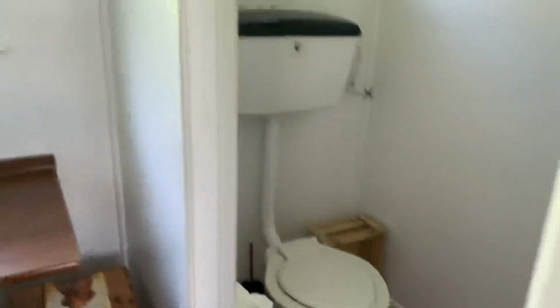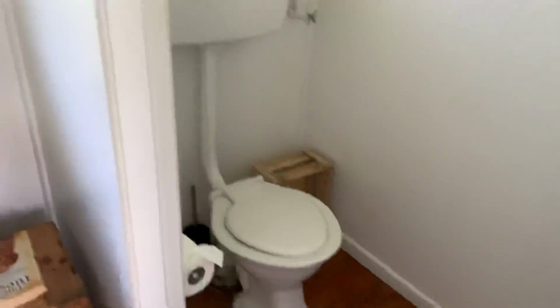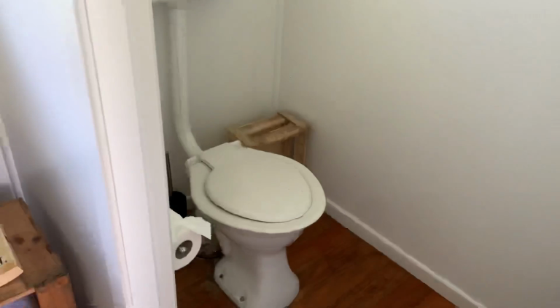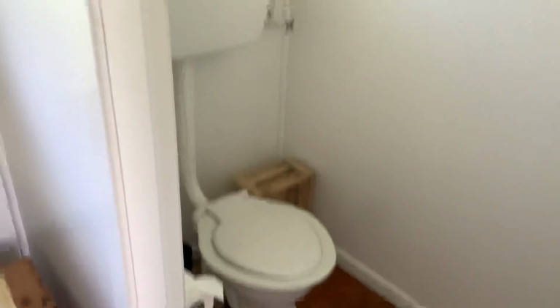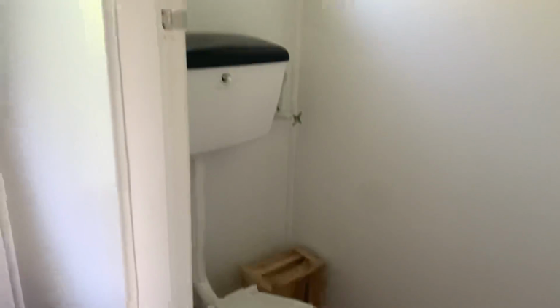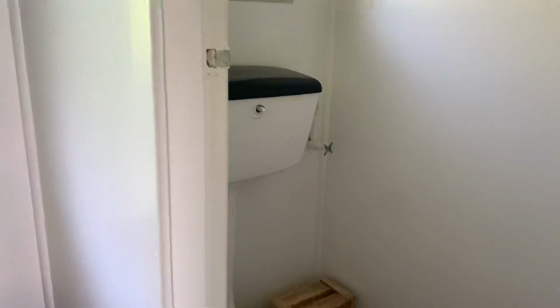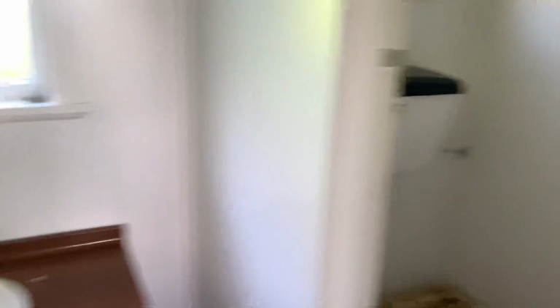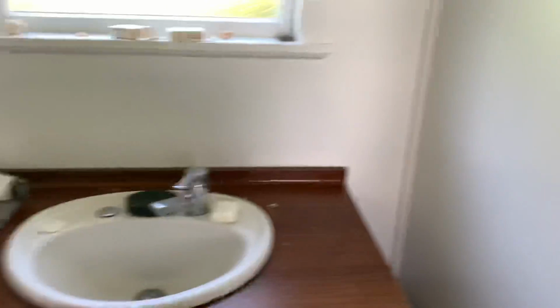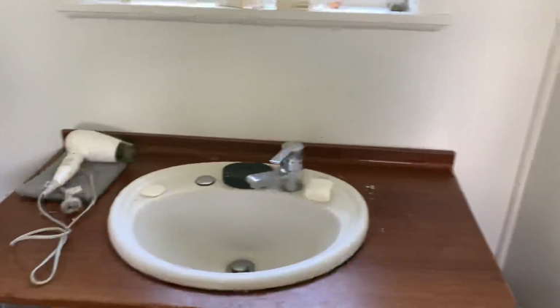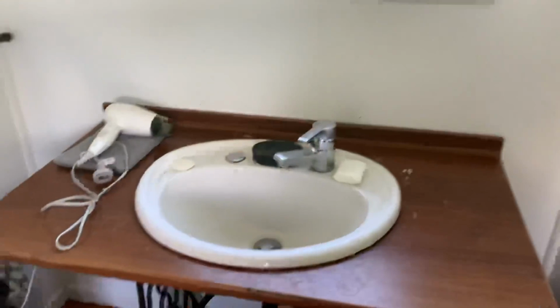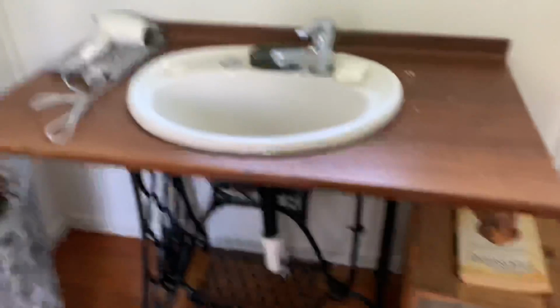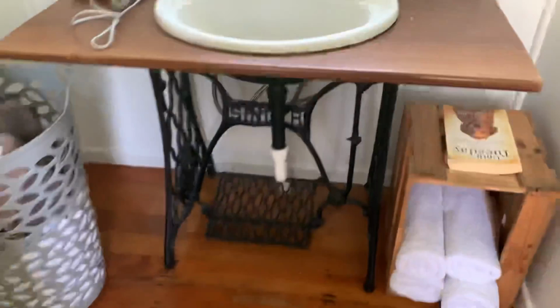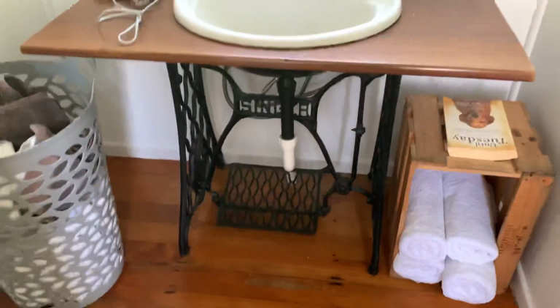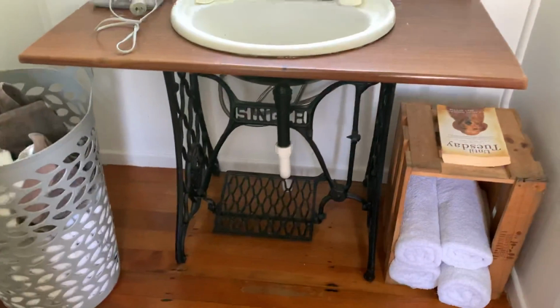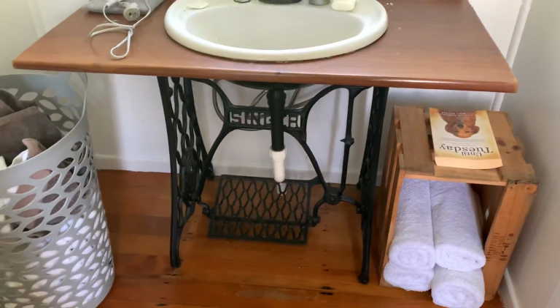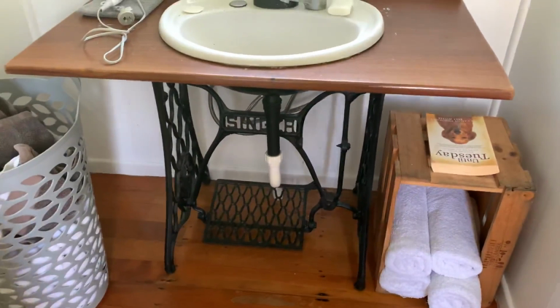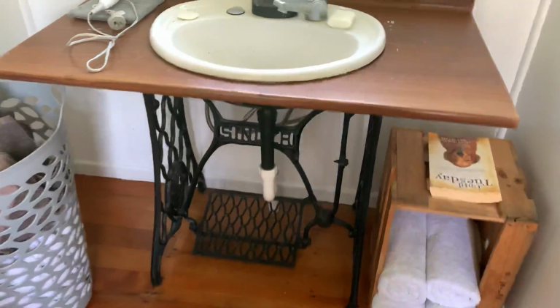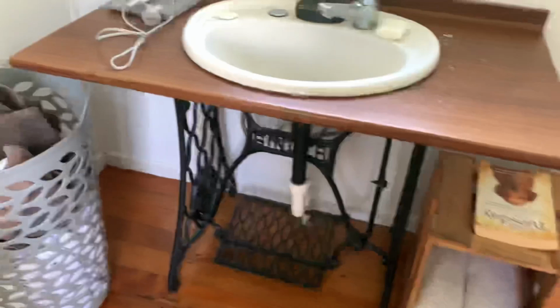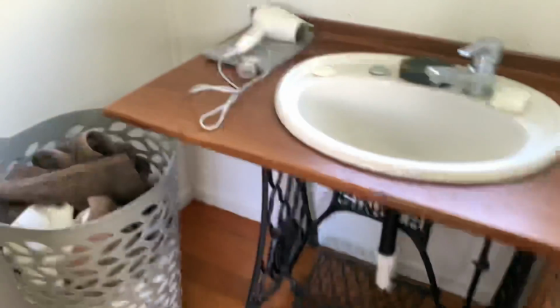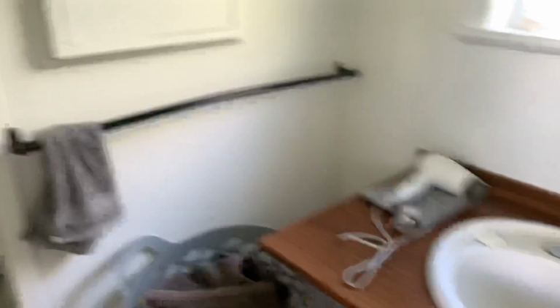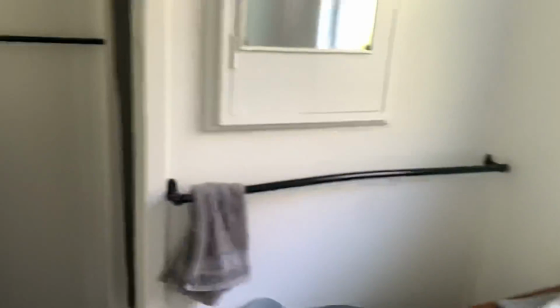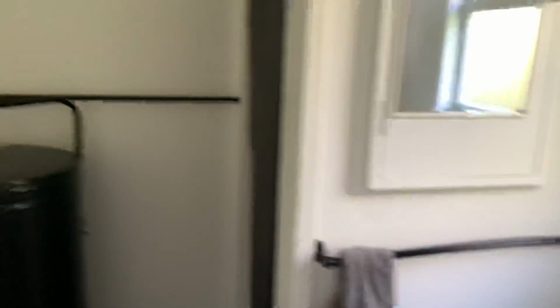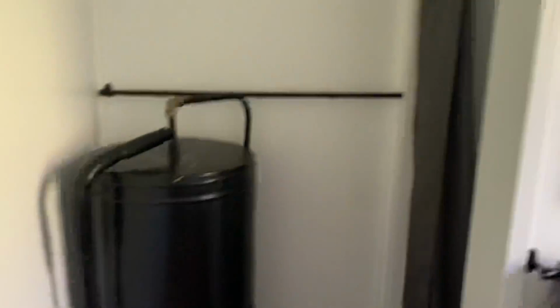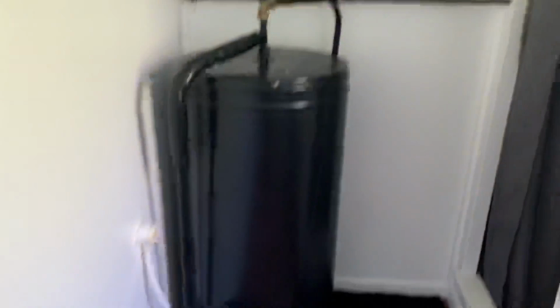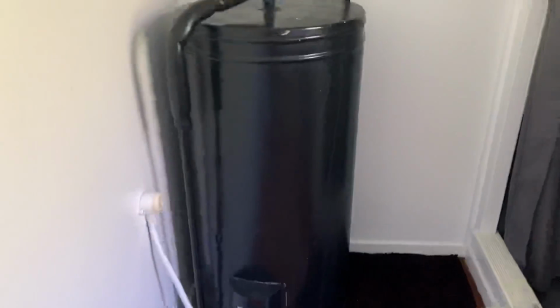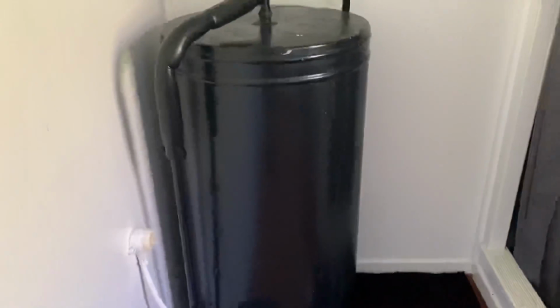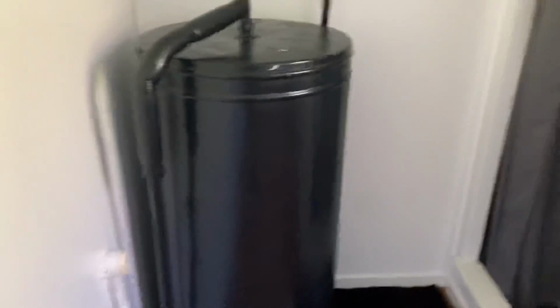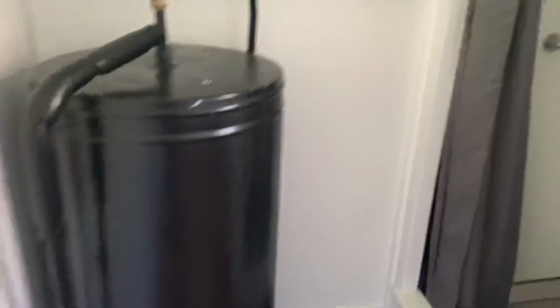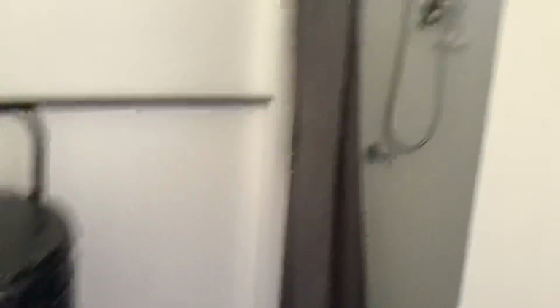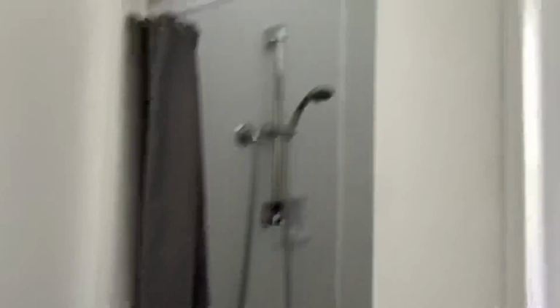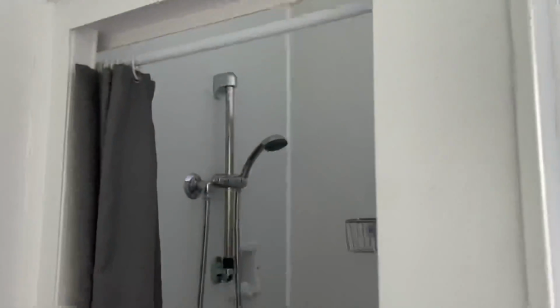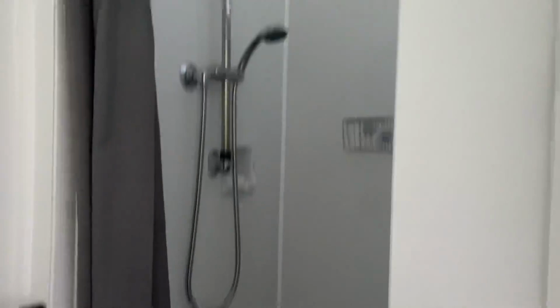And a toilet and a sink, you know, out of an old sewing machine. And hot water tank and a shower.